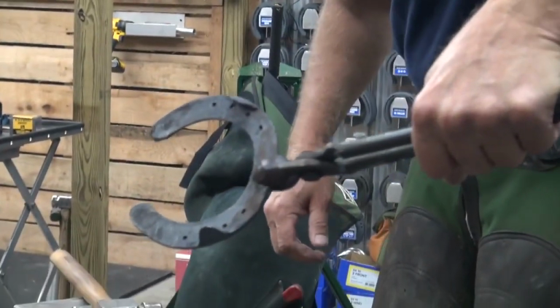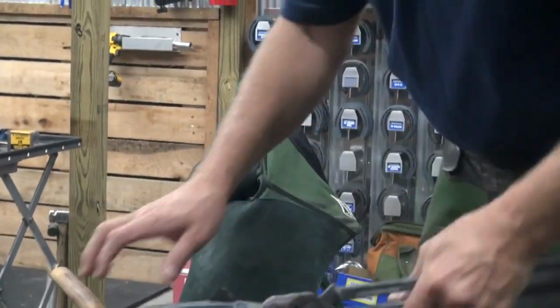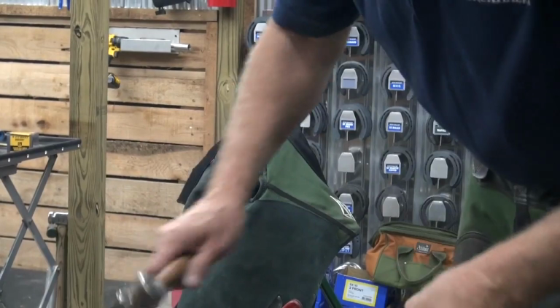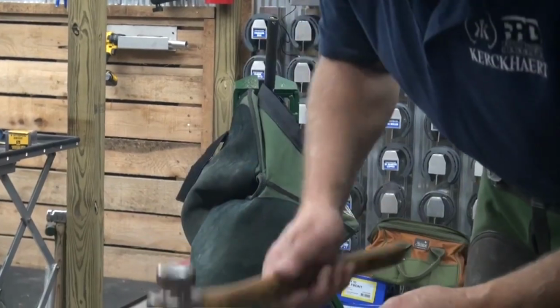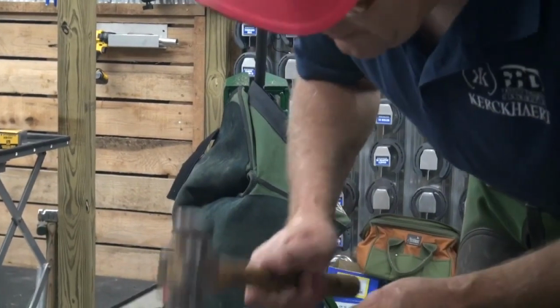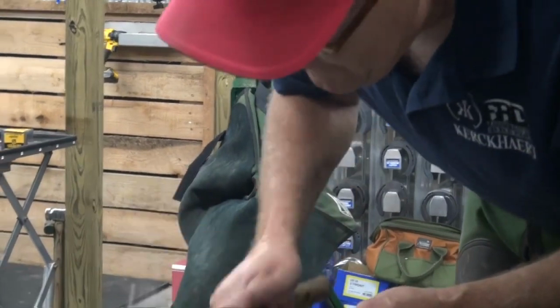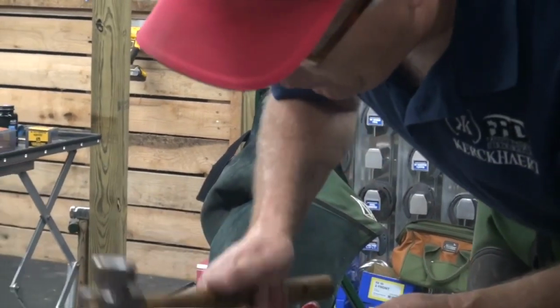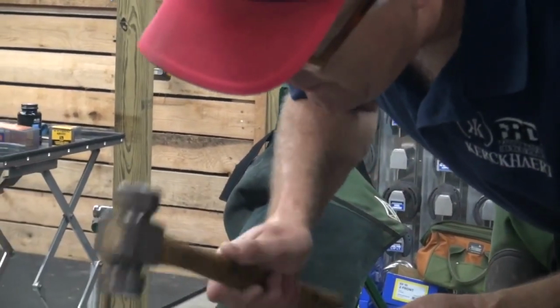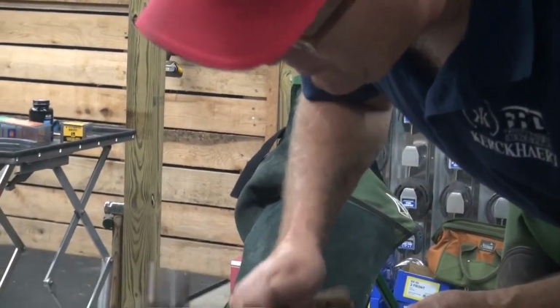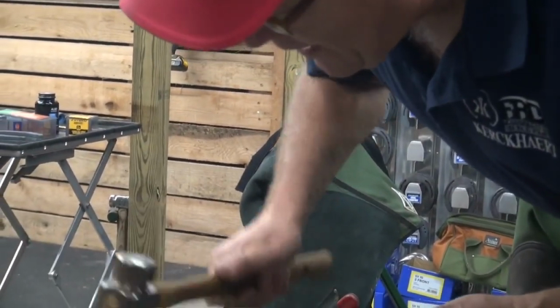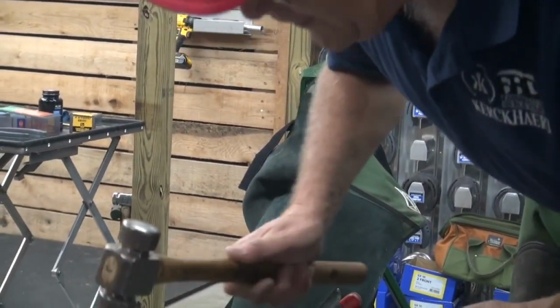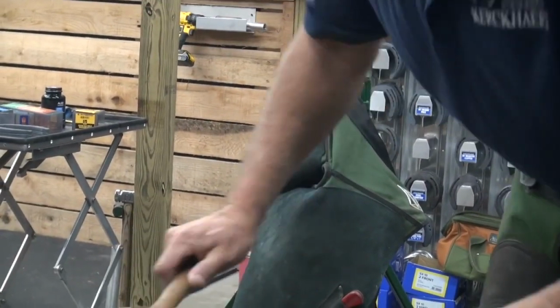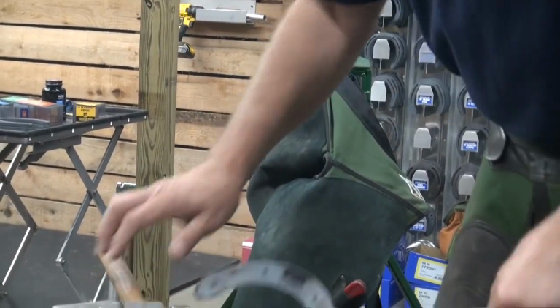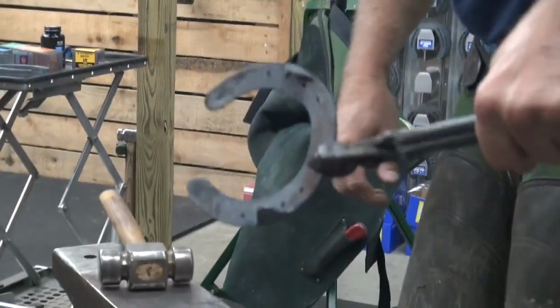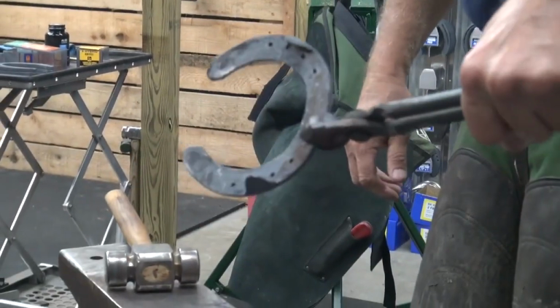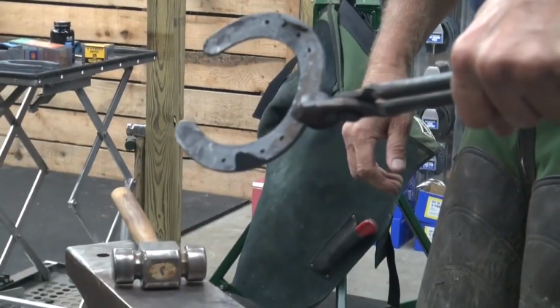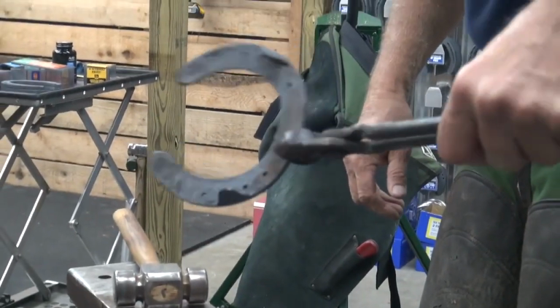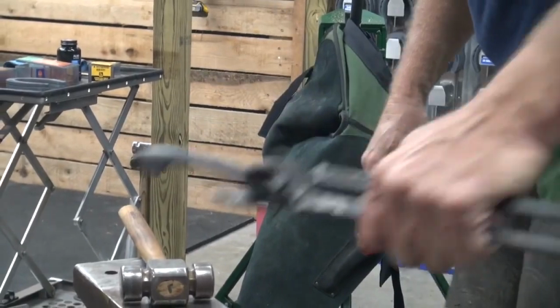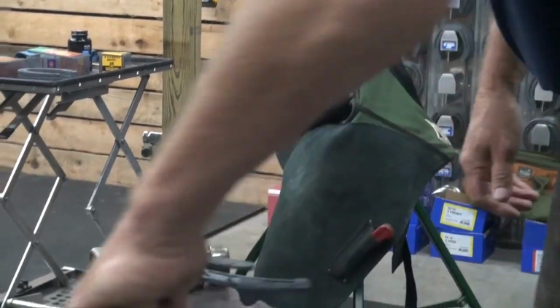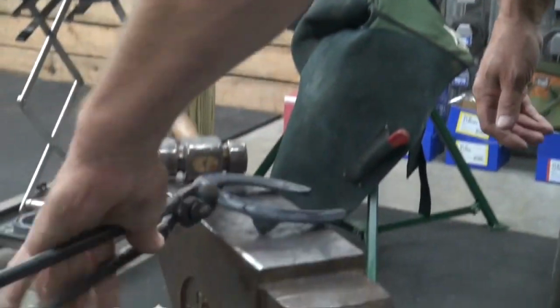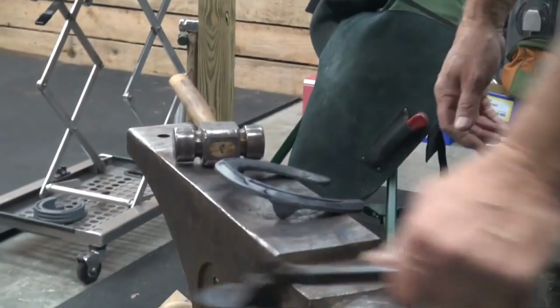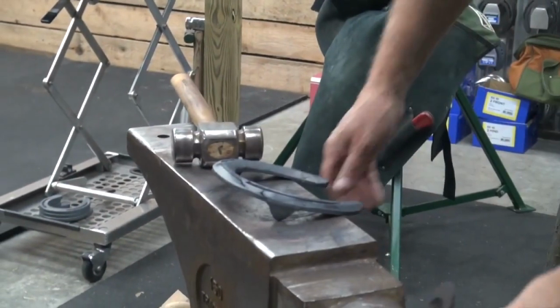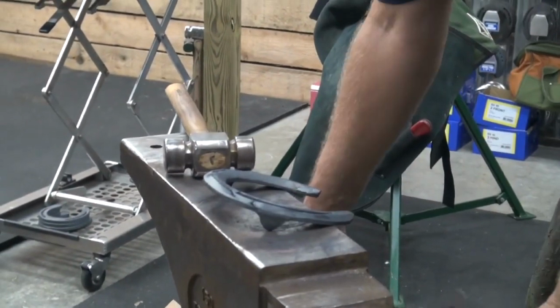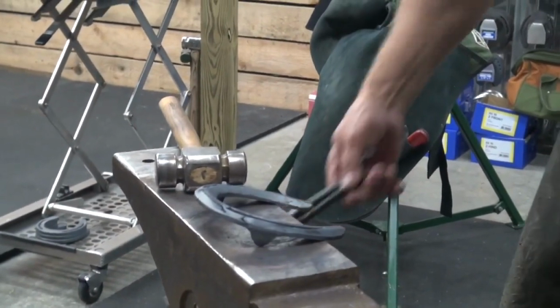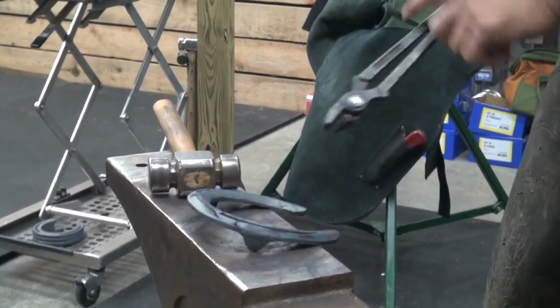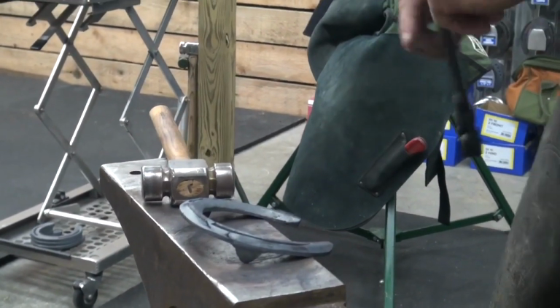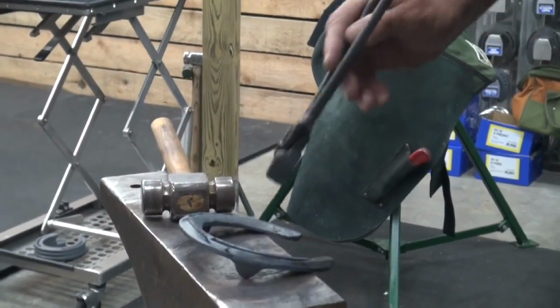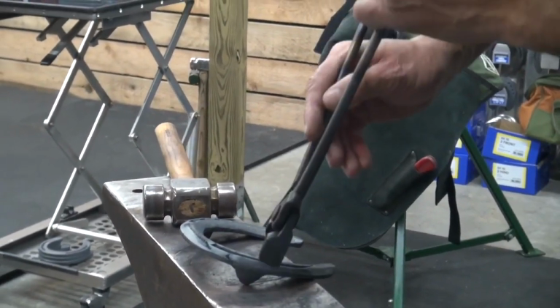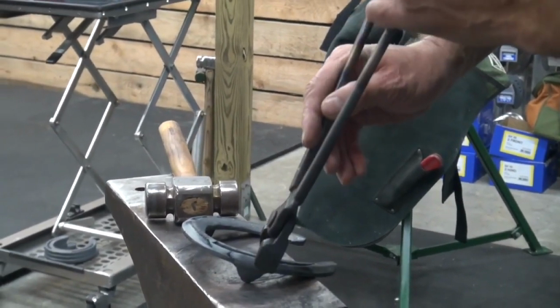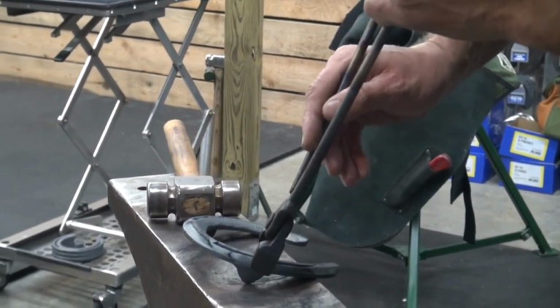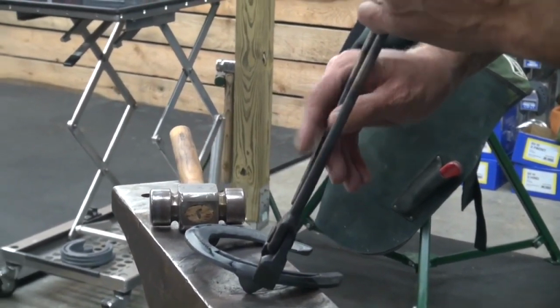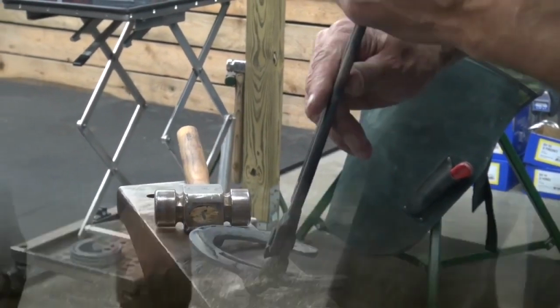We gained a little bit of light as we forged it around. The biggest thing, we just got the heels forged around to fit the foot. I don't want a ton of heat, just get a little bit more burn to get the clips fit in better.